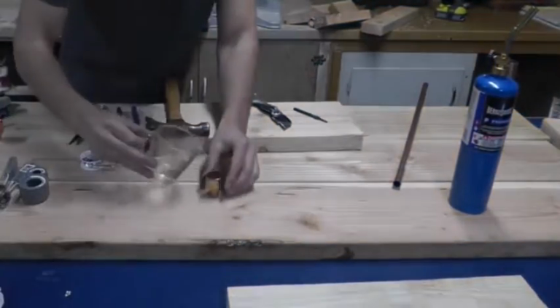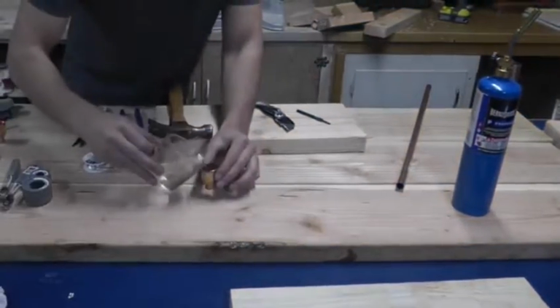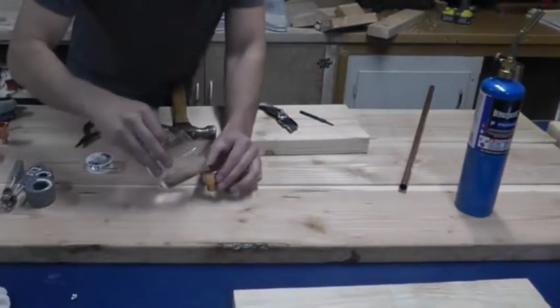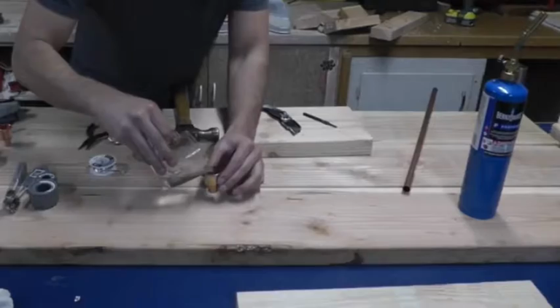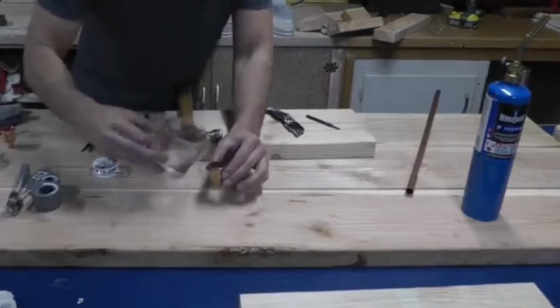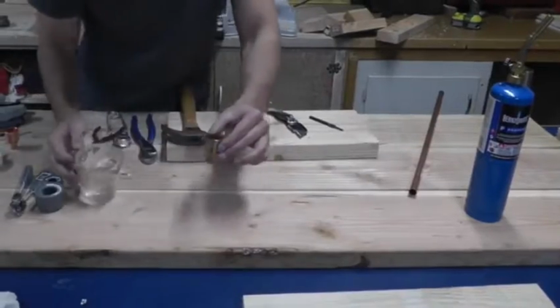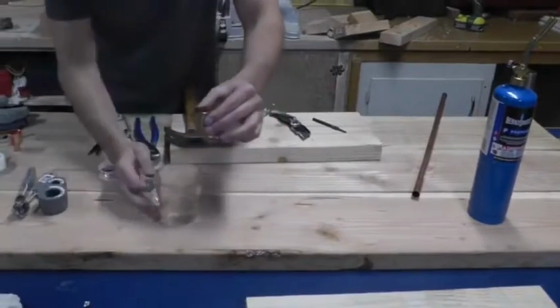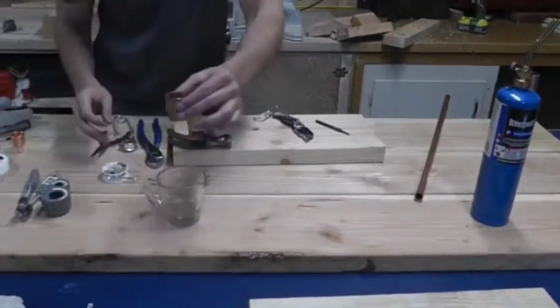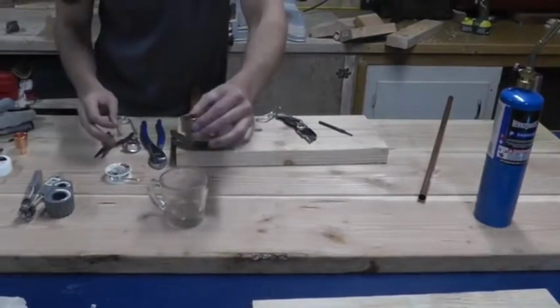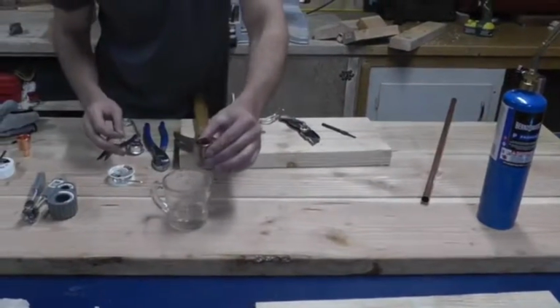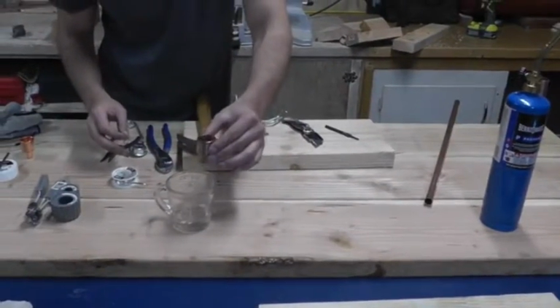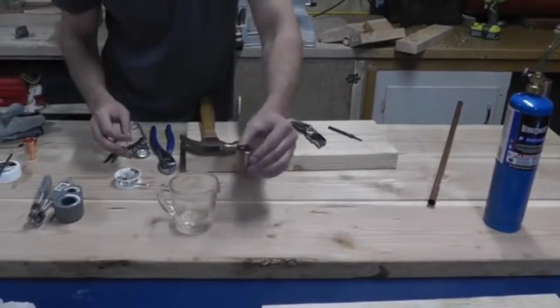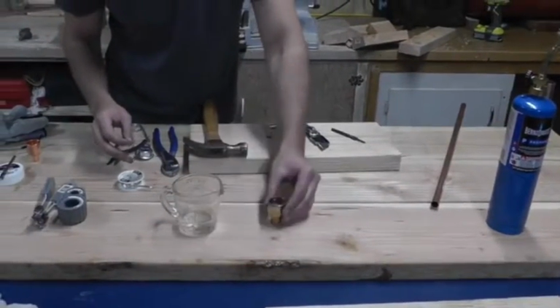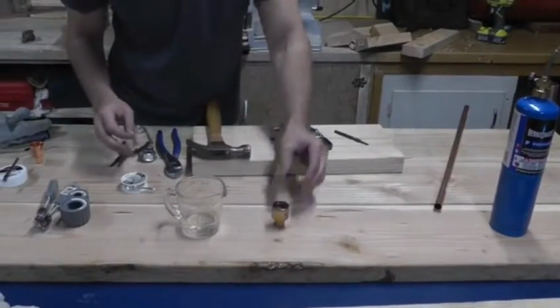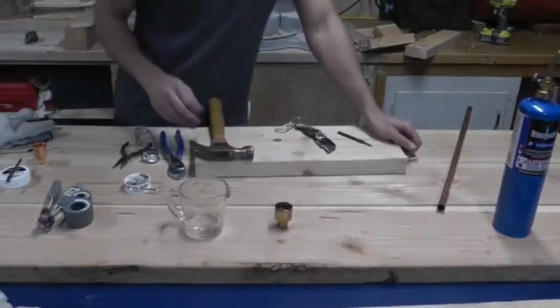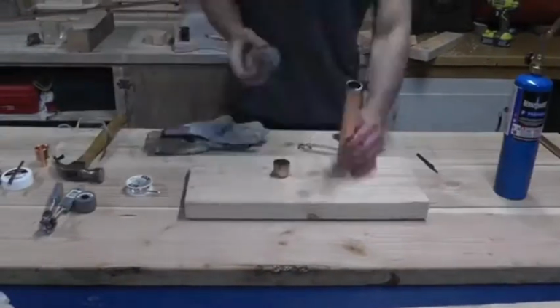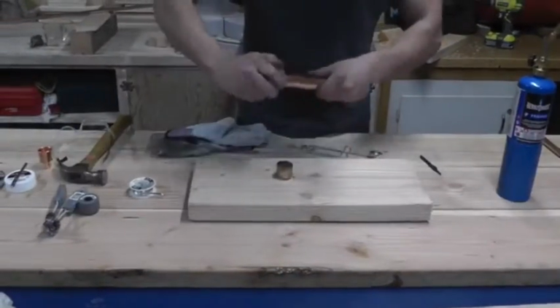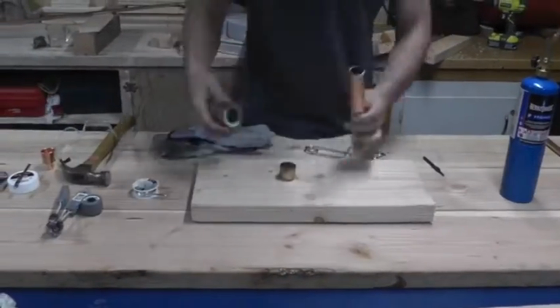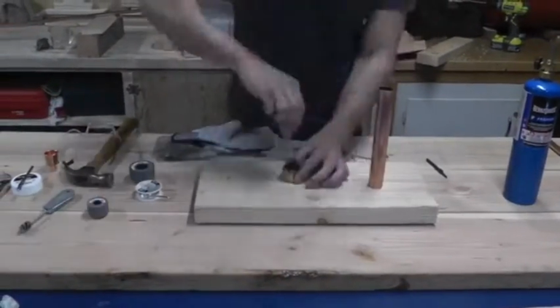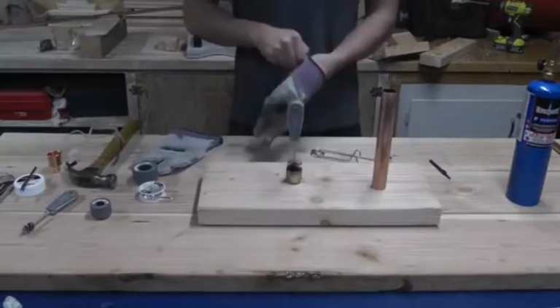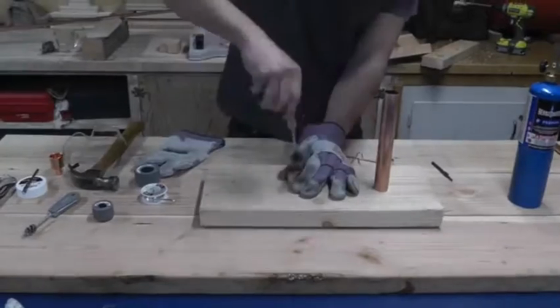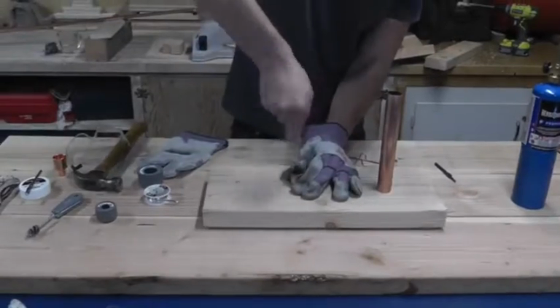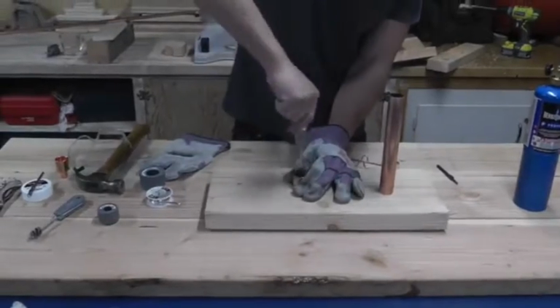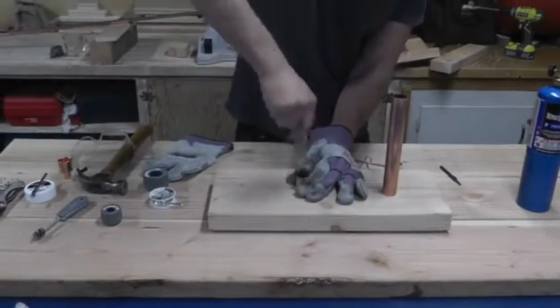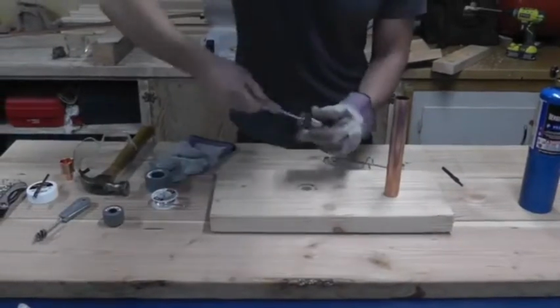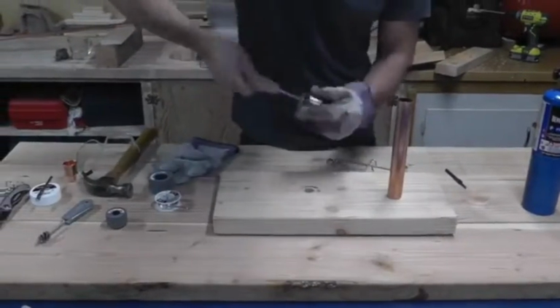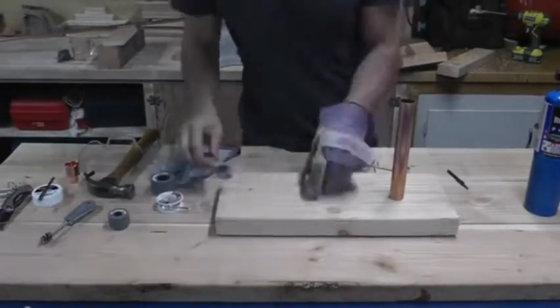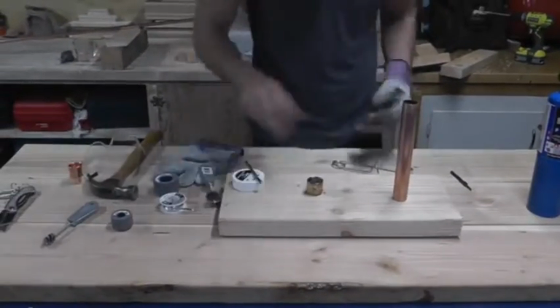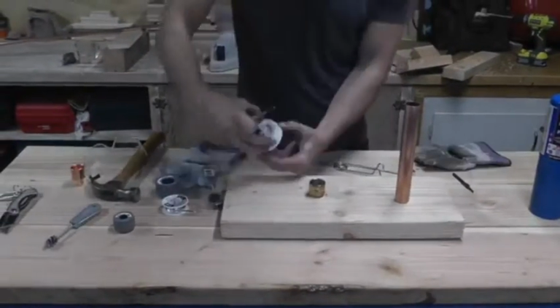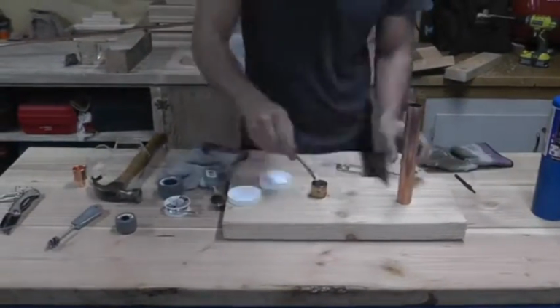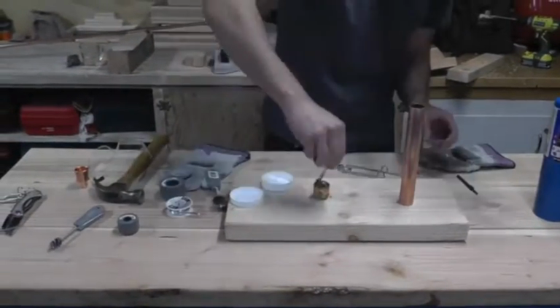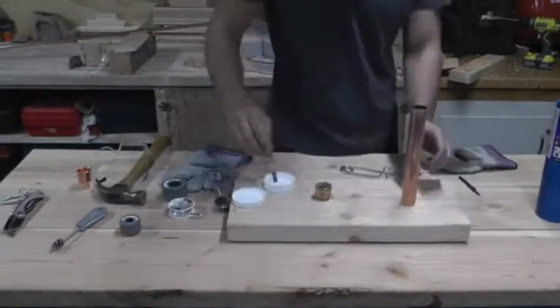It worked pretty well — but will it hold water? Yes, it does. Great. I drilled a hole into a board to make a stand that will hold the reducer and the 1-inch pipe while I solder it.